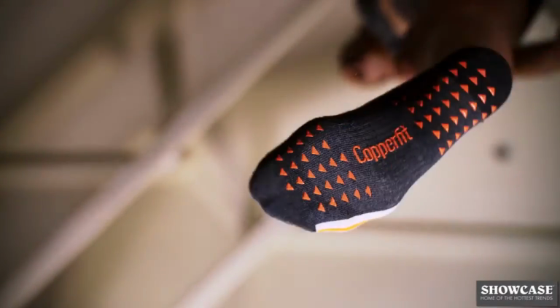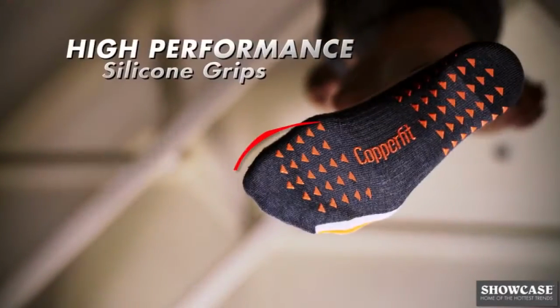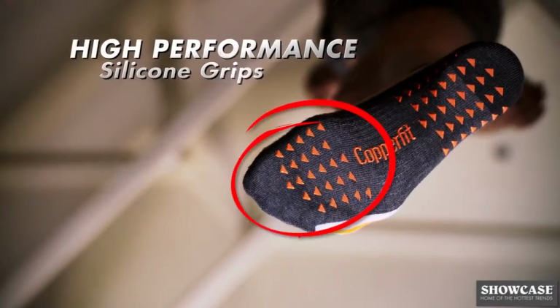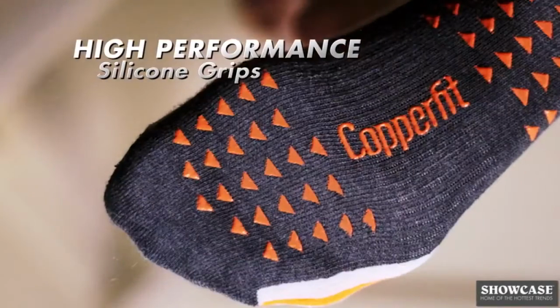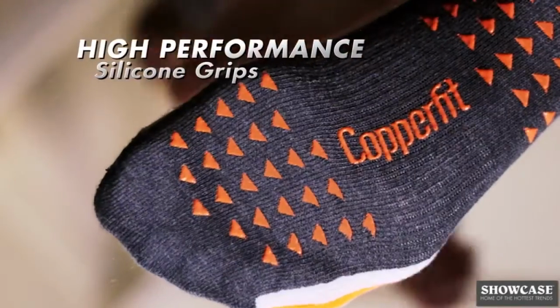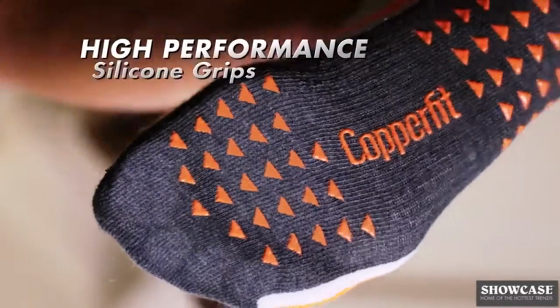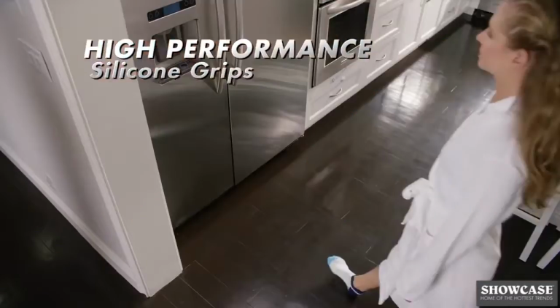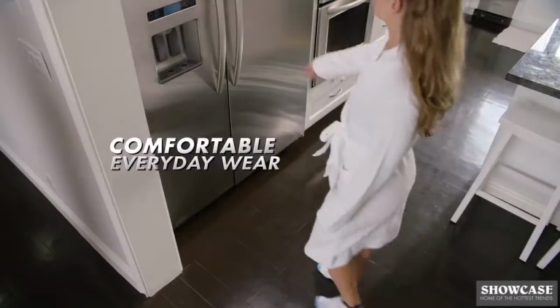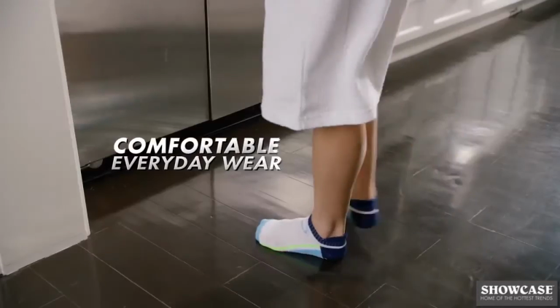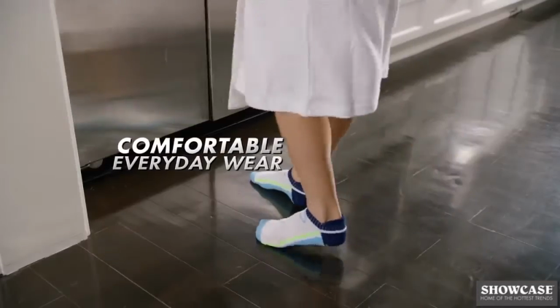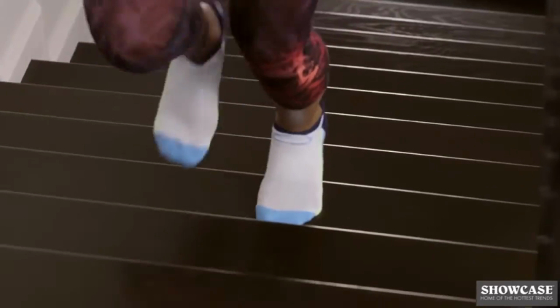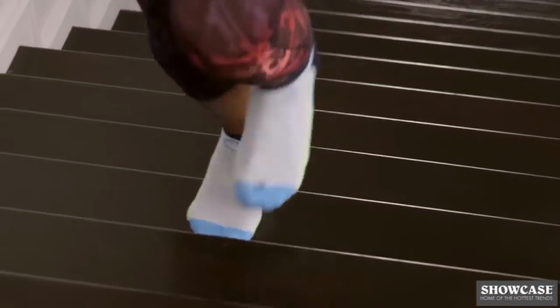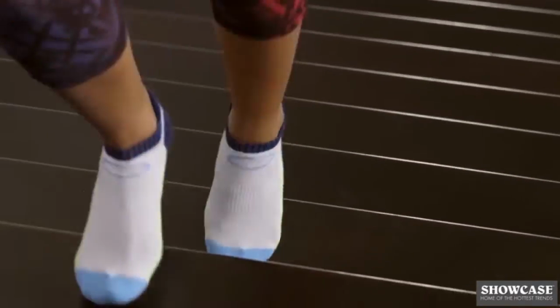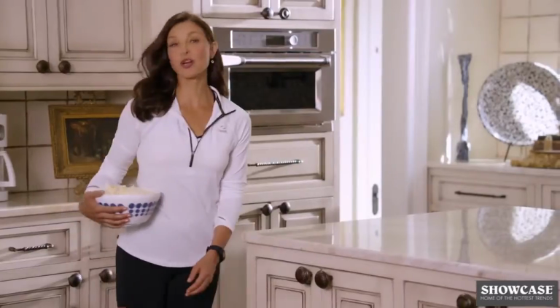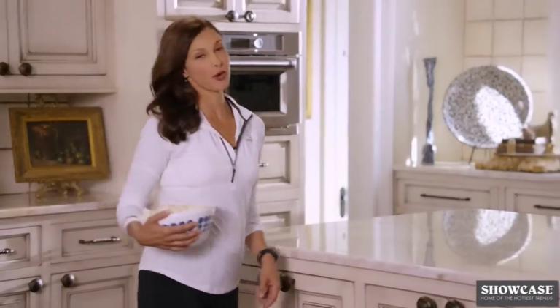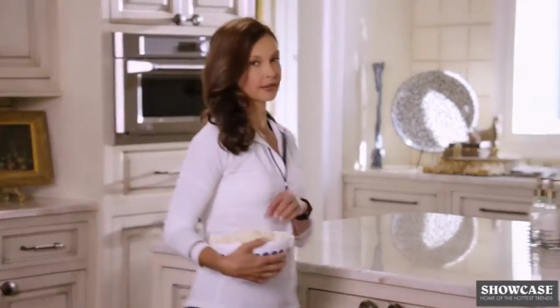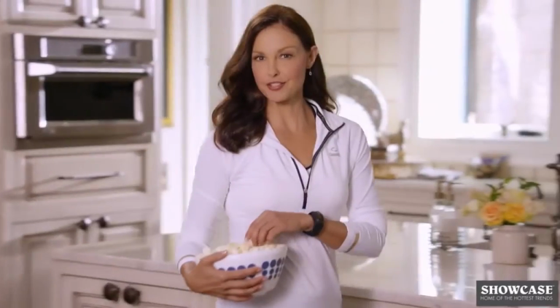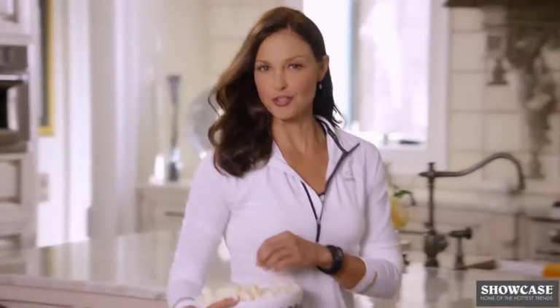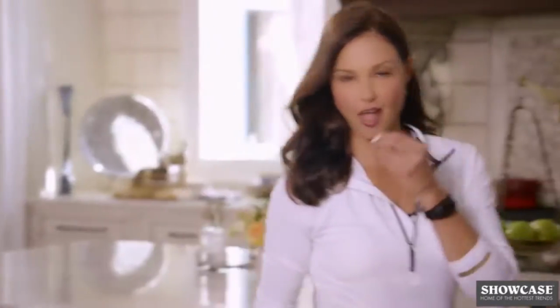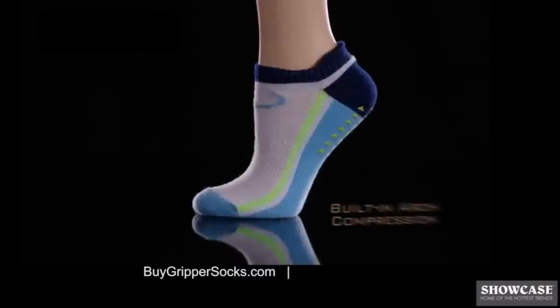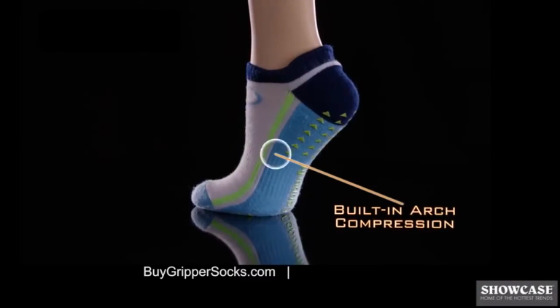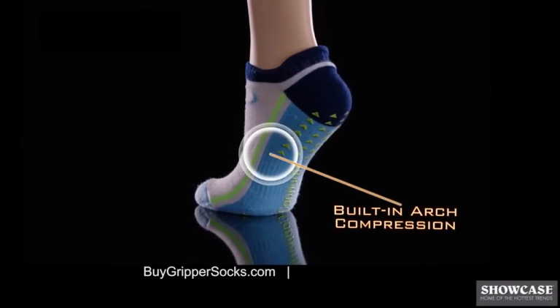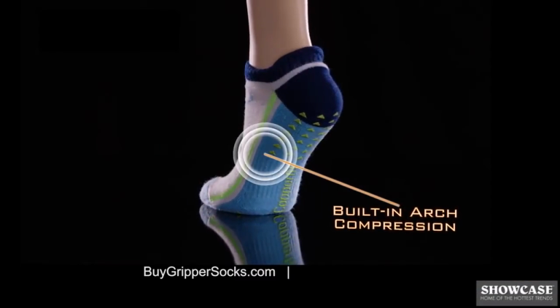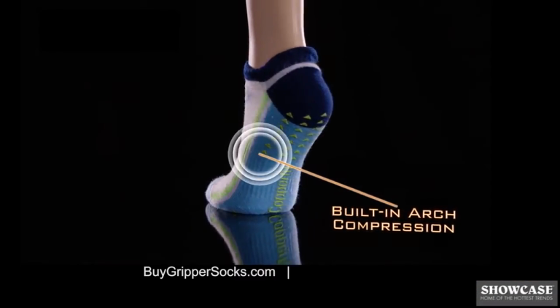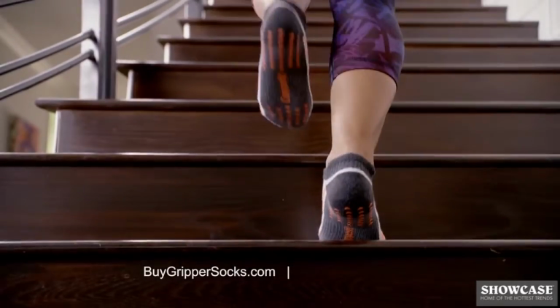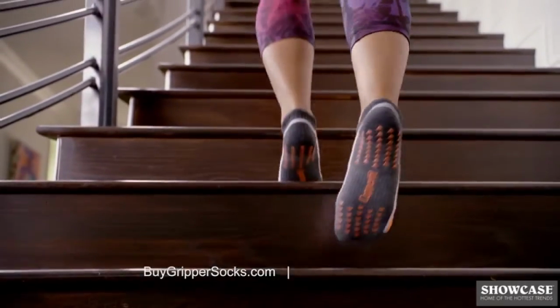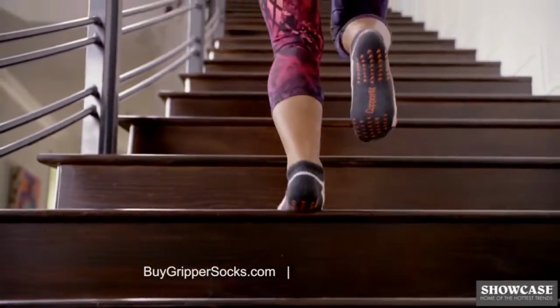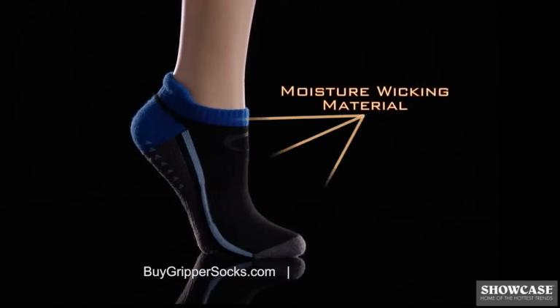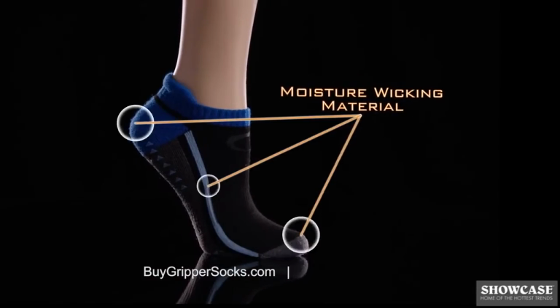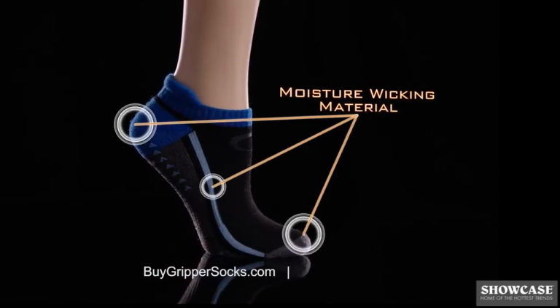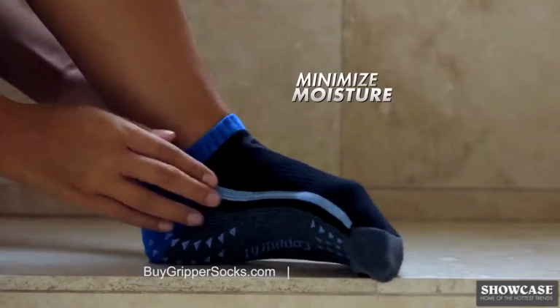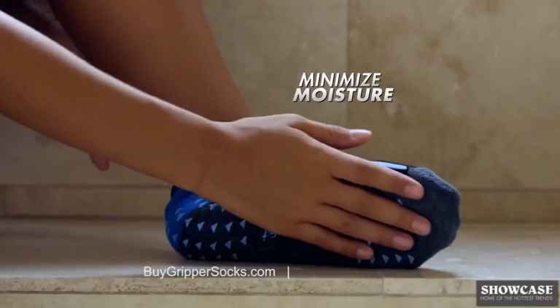High performance silicone grips for maximum secure footing and comfortable for everyday wear when you need a sure grip. The grip is great, and that's just the start. Compression arch design for custom fit and maximum grip. Wicking fabric to help feet stay drier.